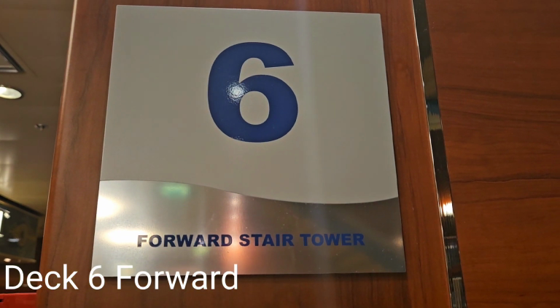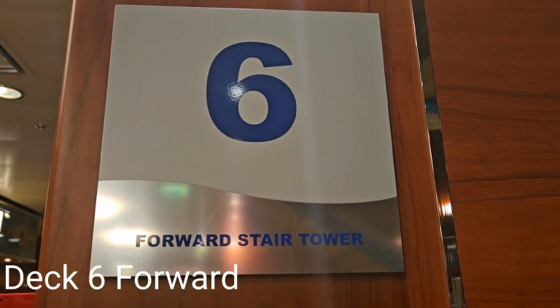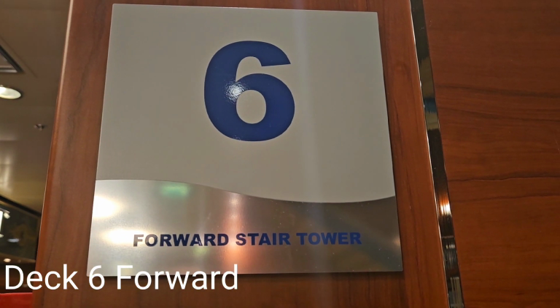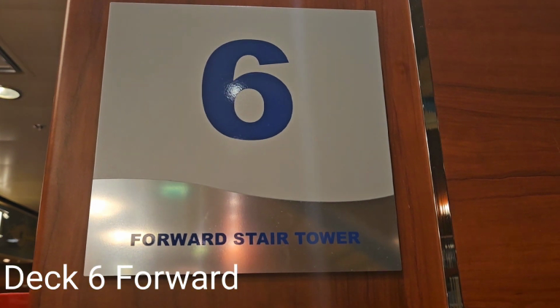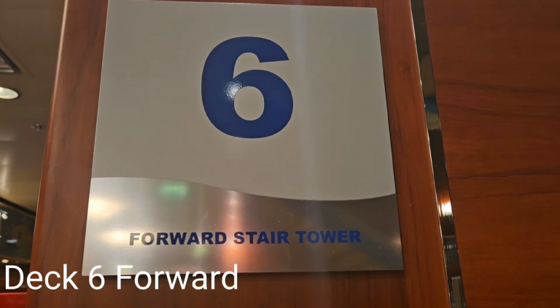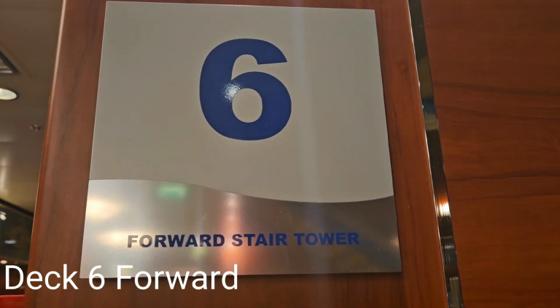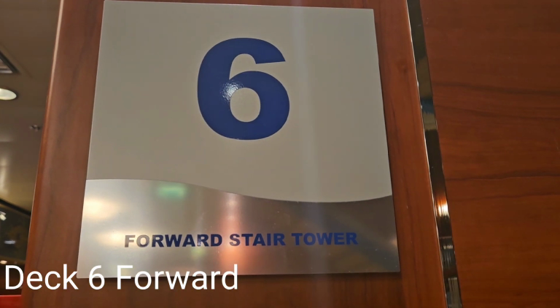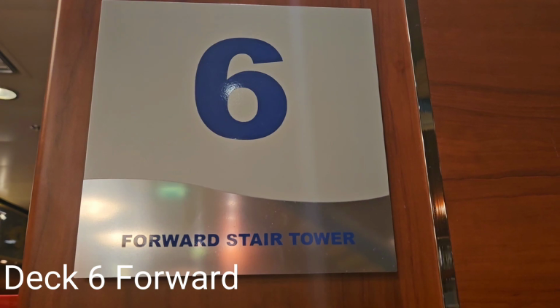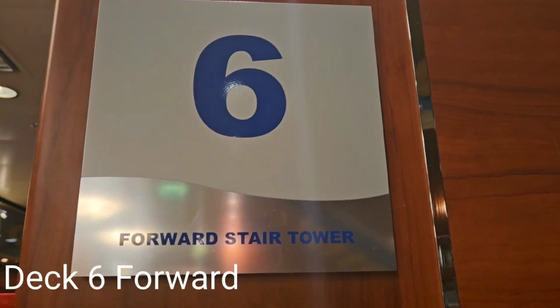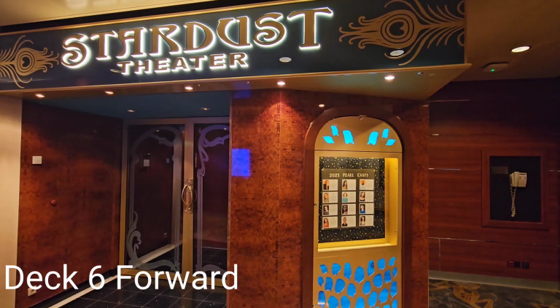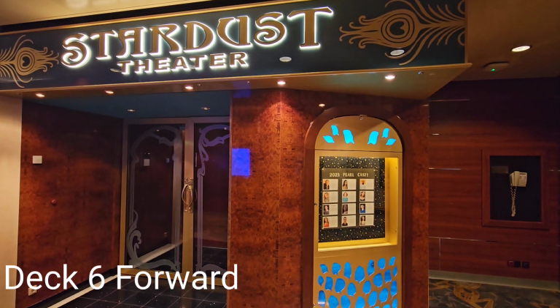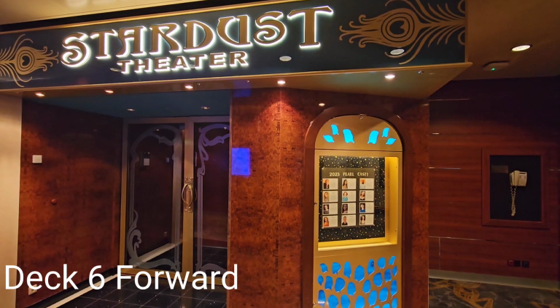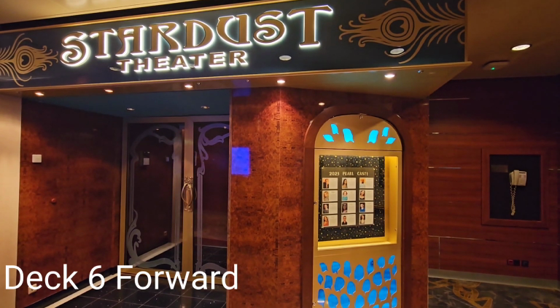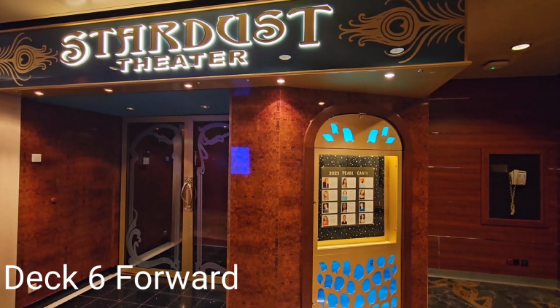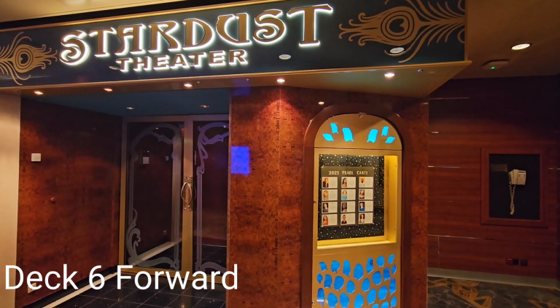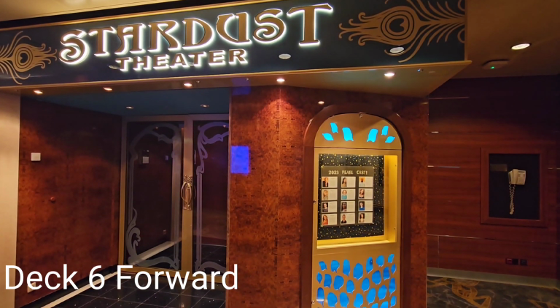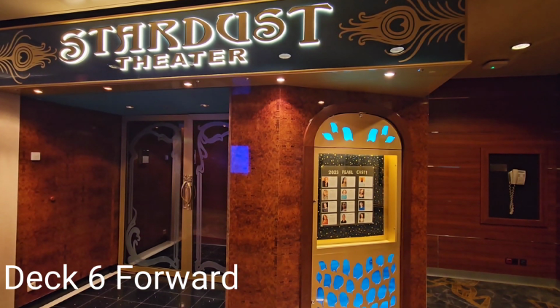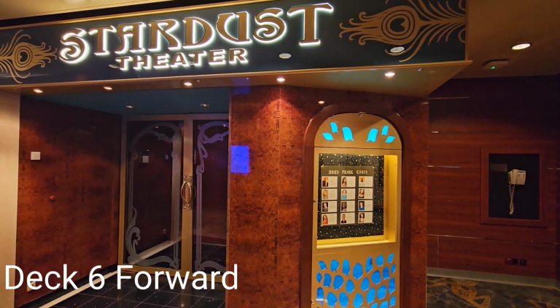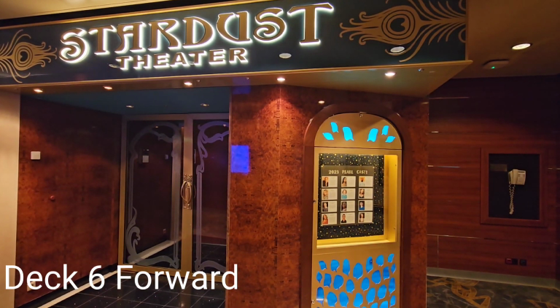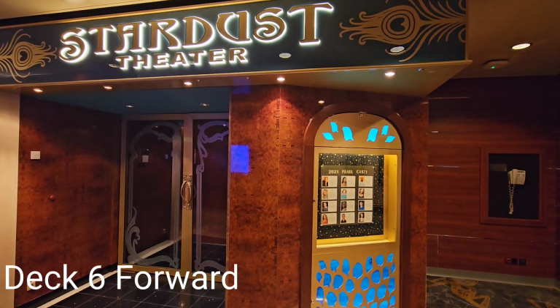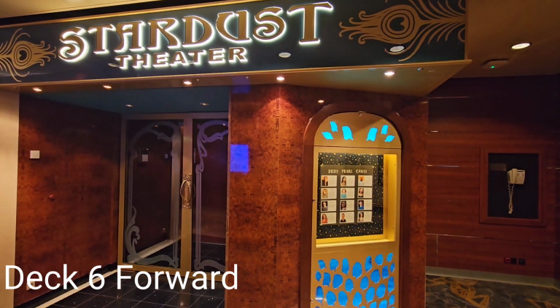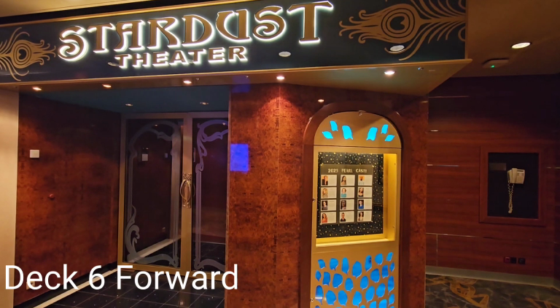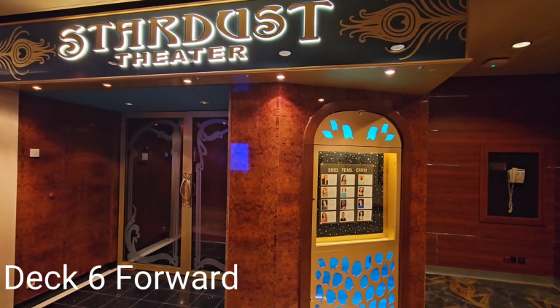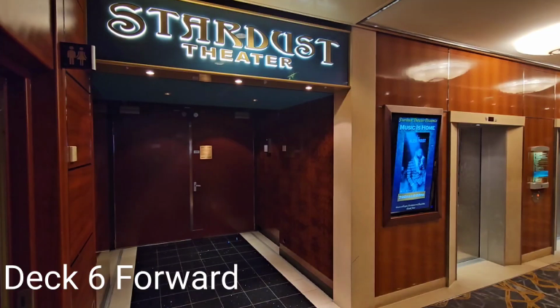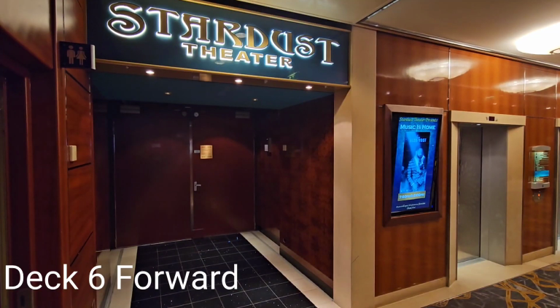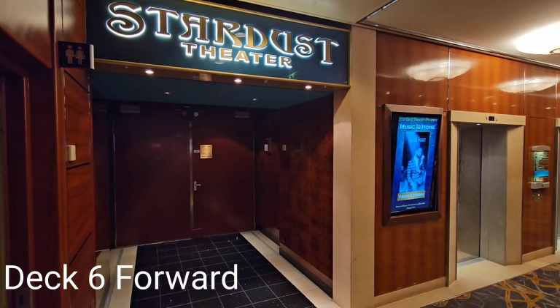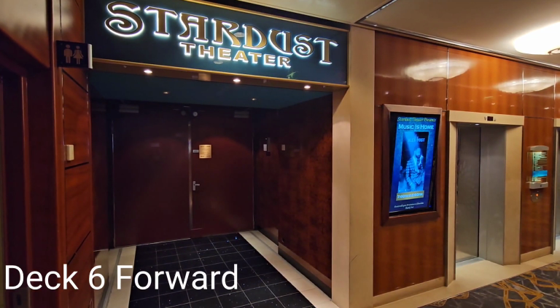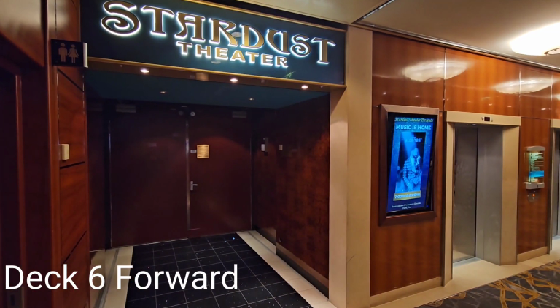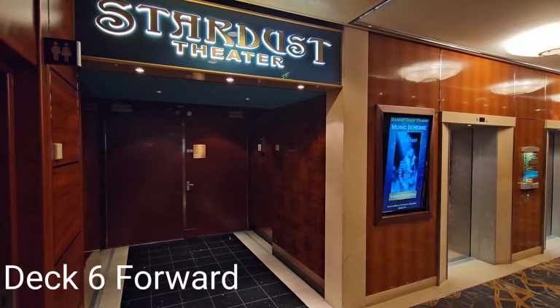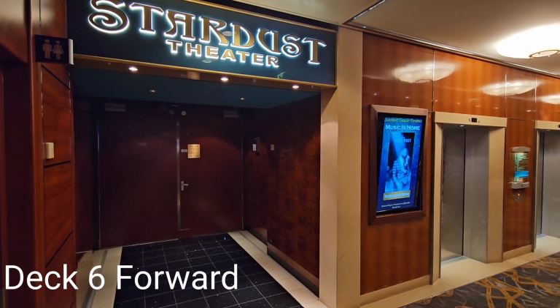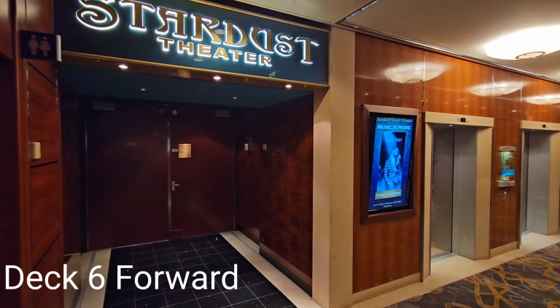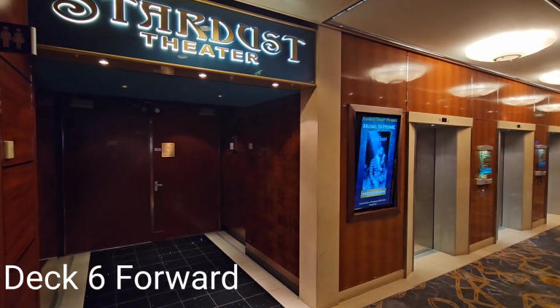Moving up to deck 6 forward, we see the starboard and port entrances to the lower level of the Stardust Theater on both sides of the elevator bank.